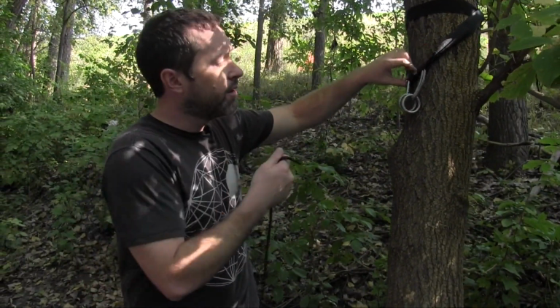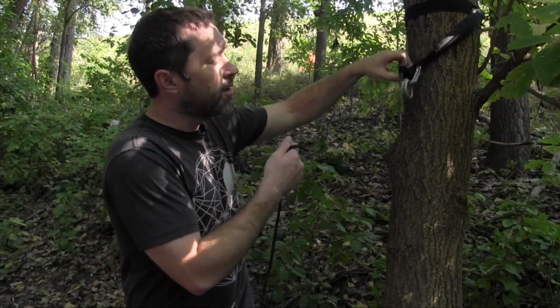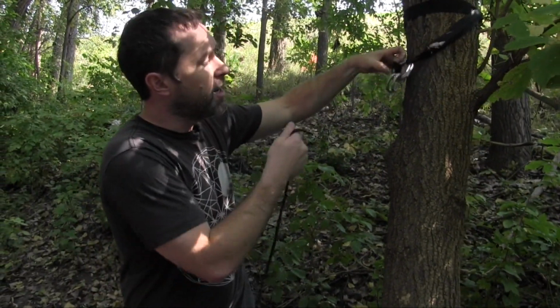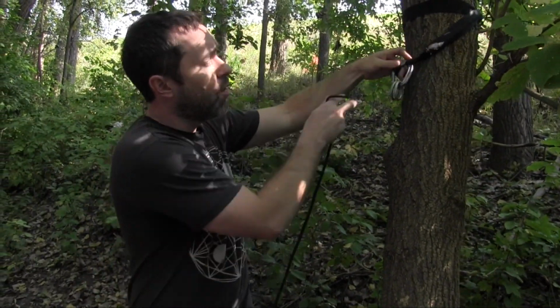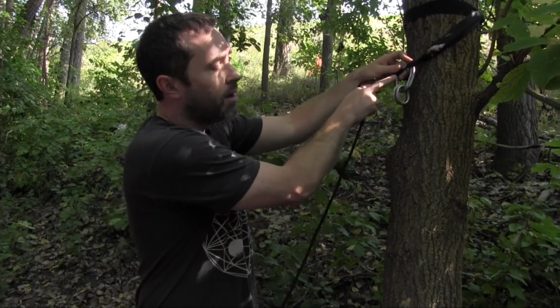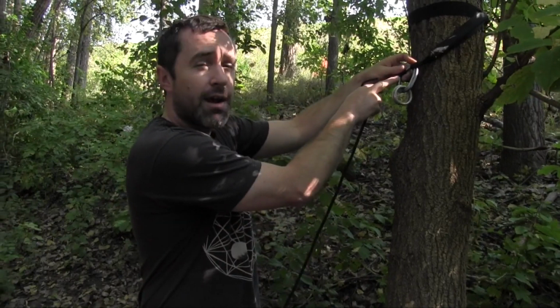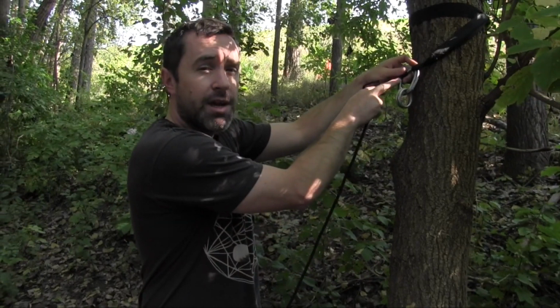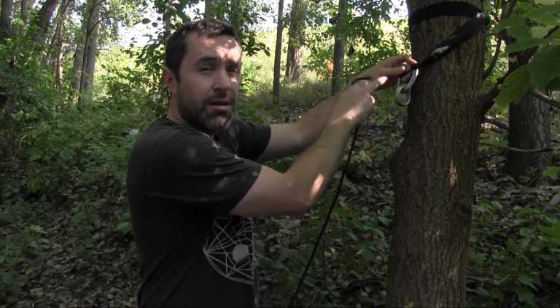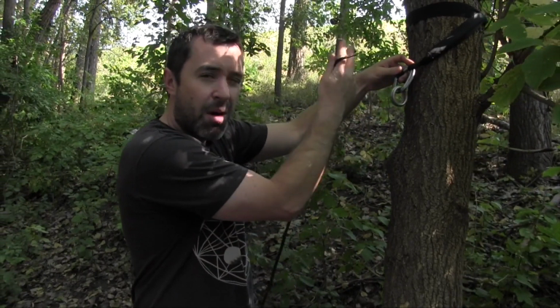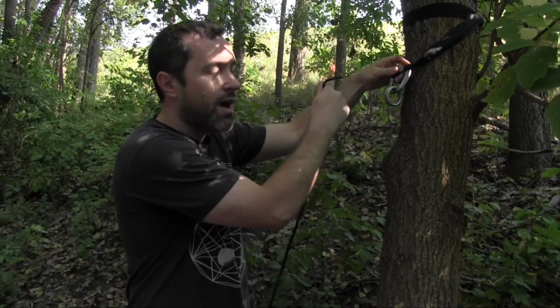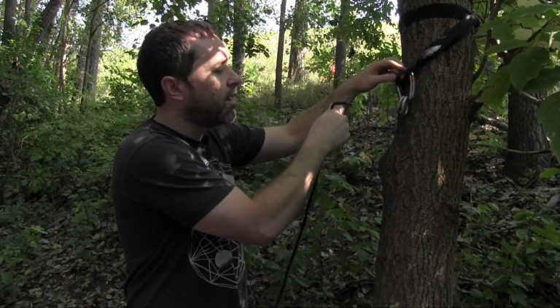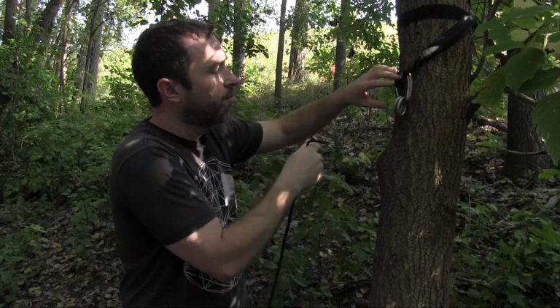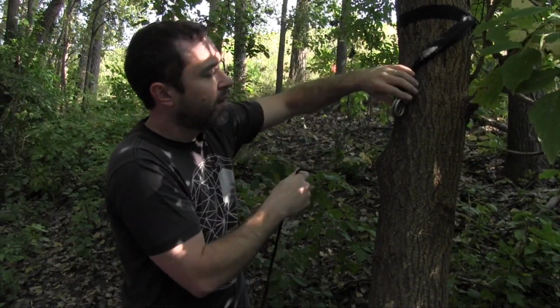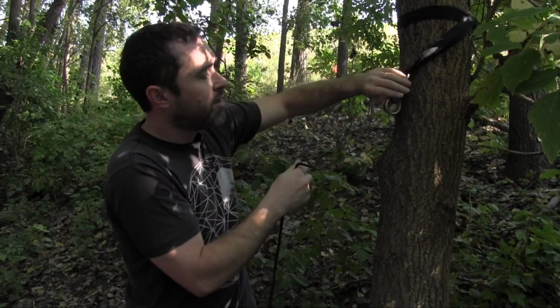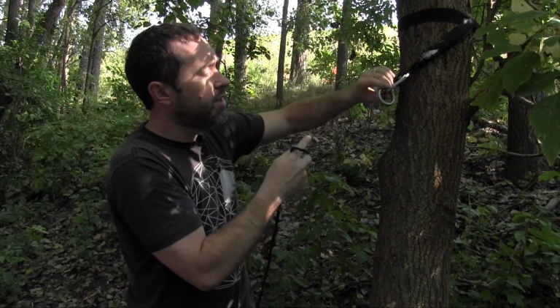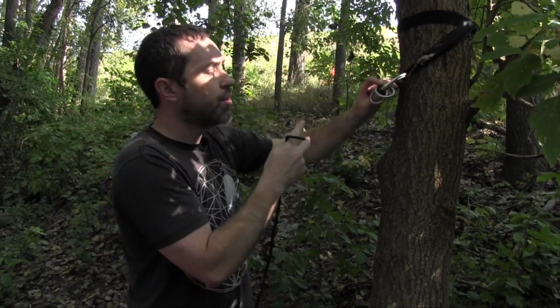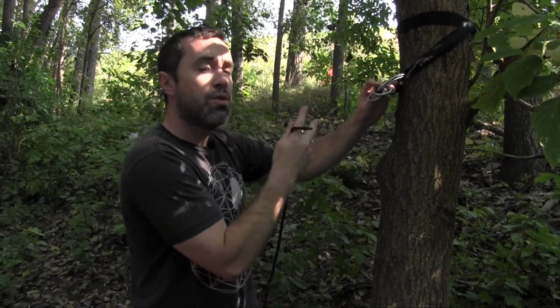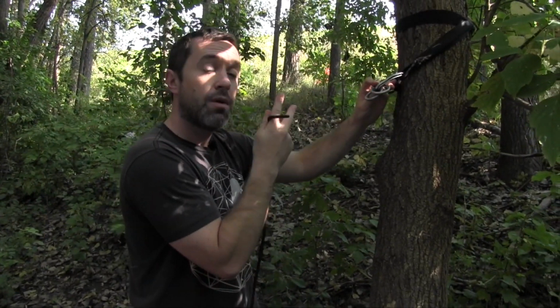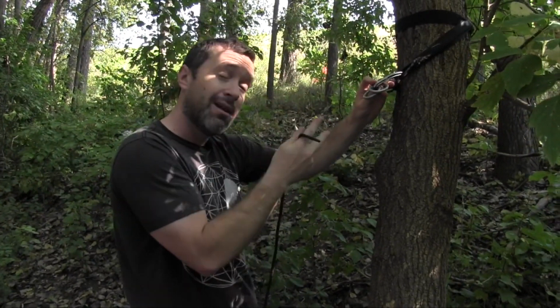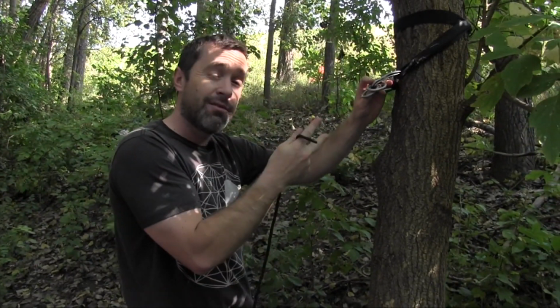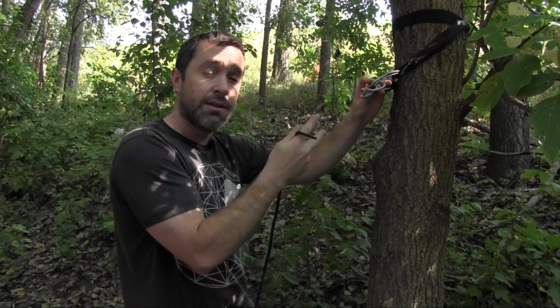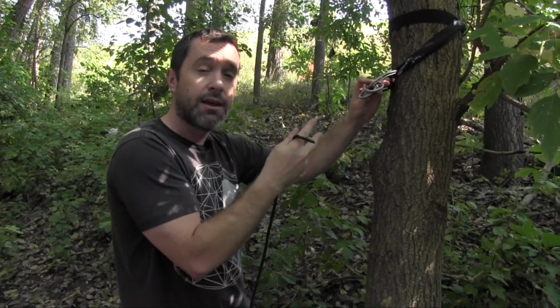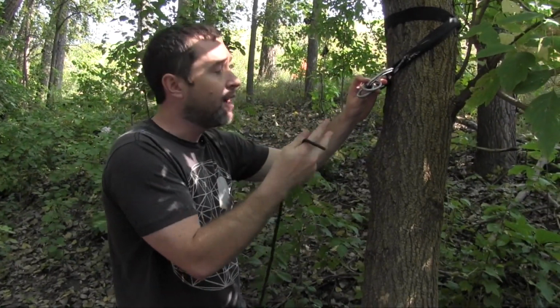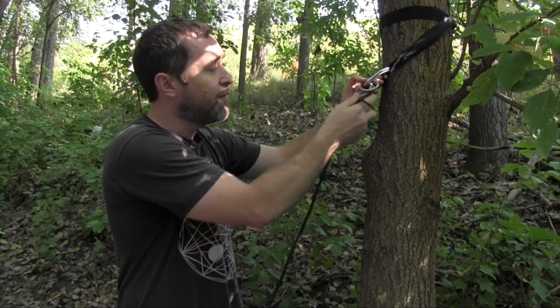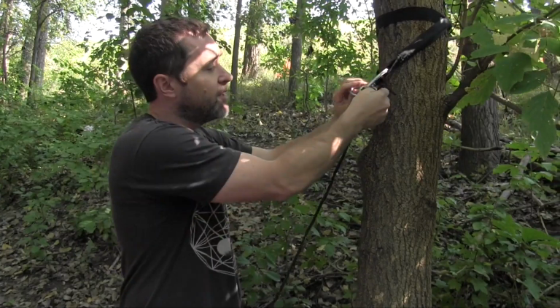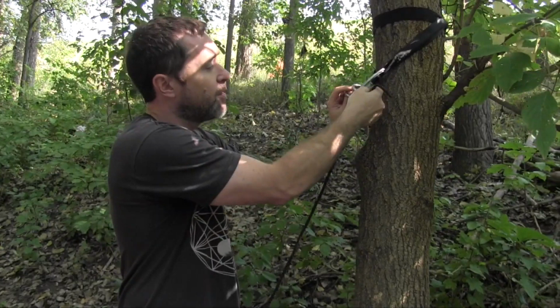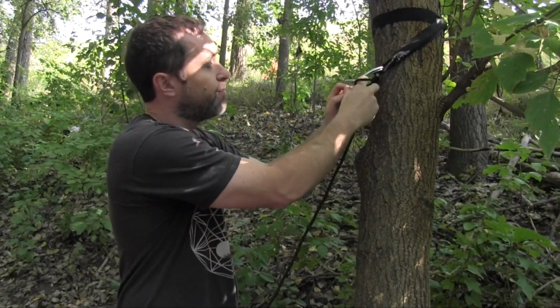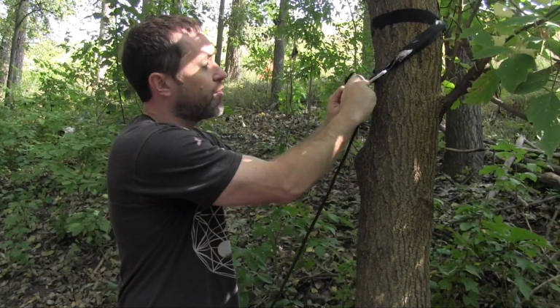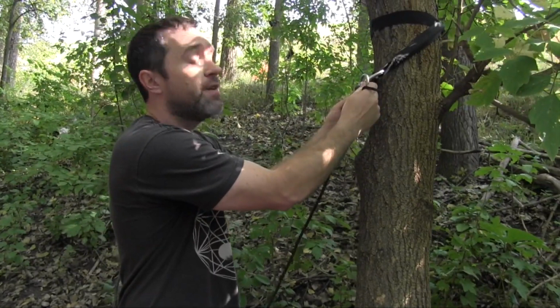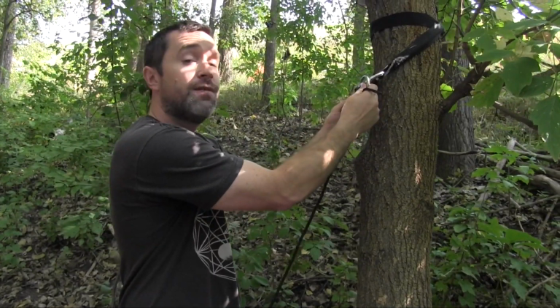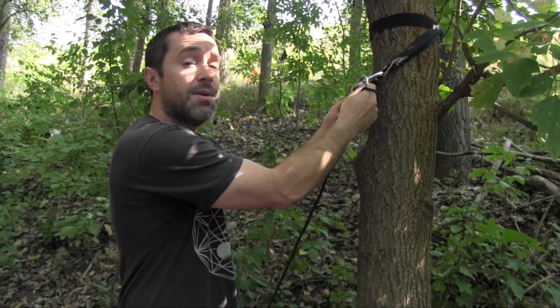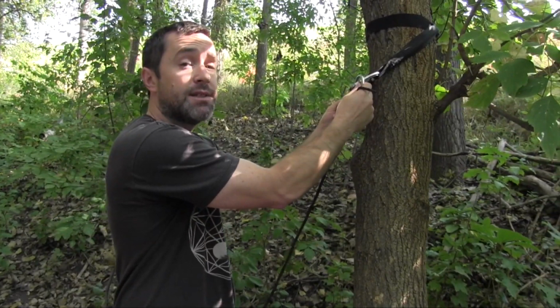you're going to need one carabiner, about $5, and you're going to need two rappelling rings. I think these were $3.50 a piece.